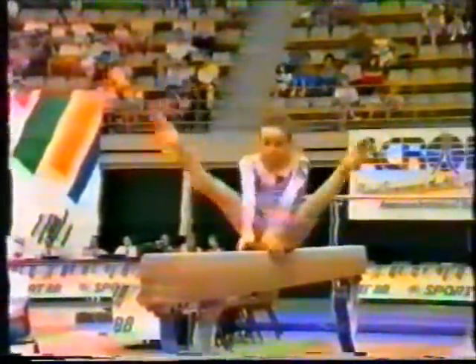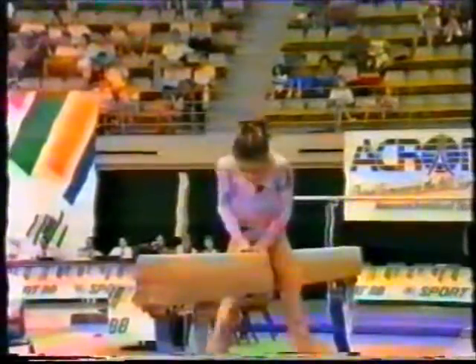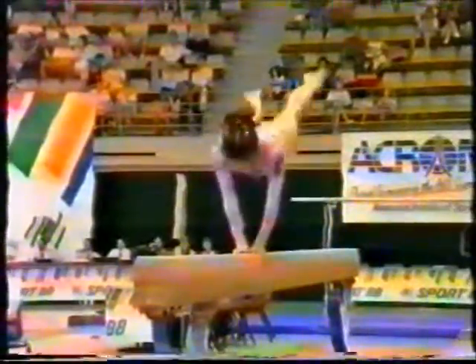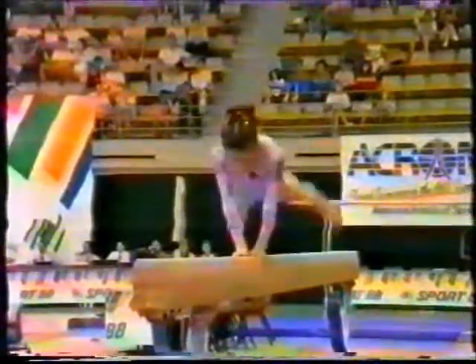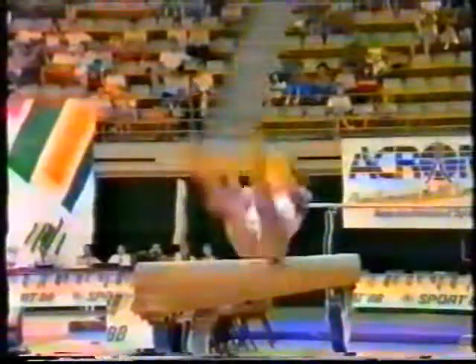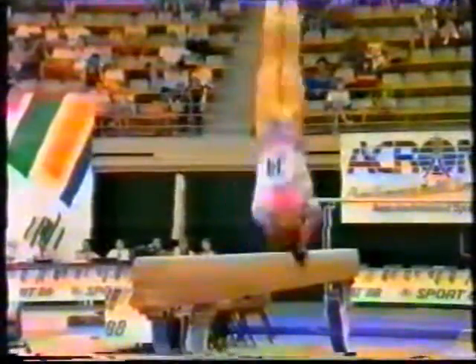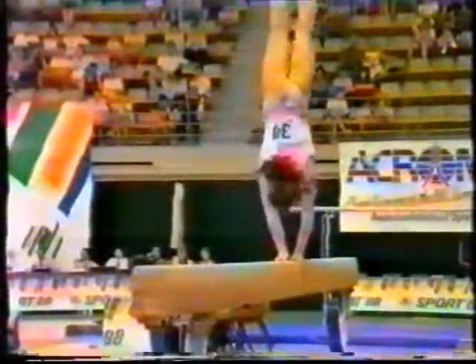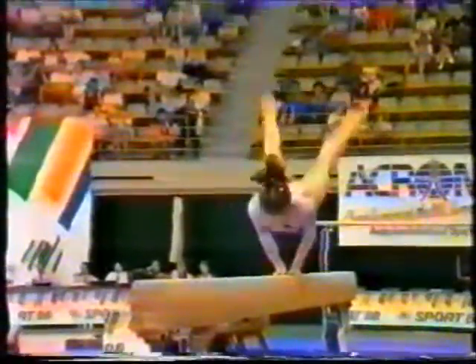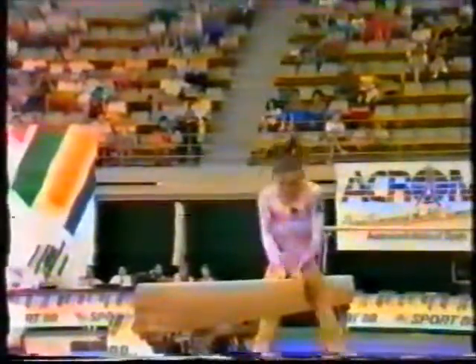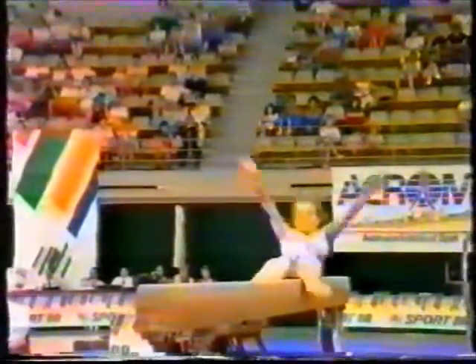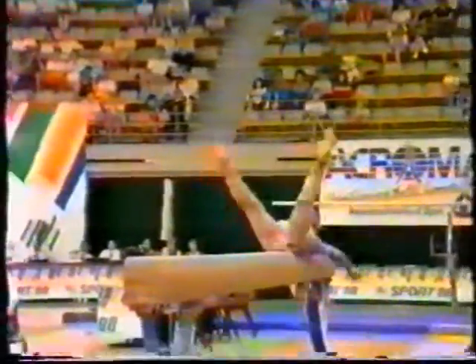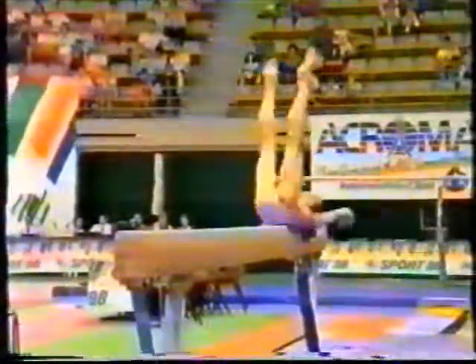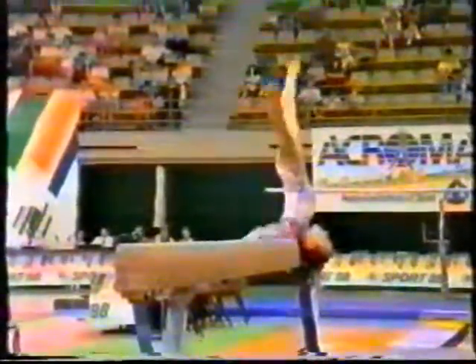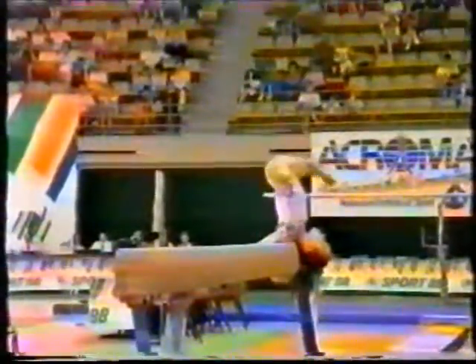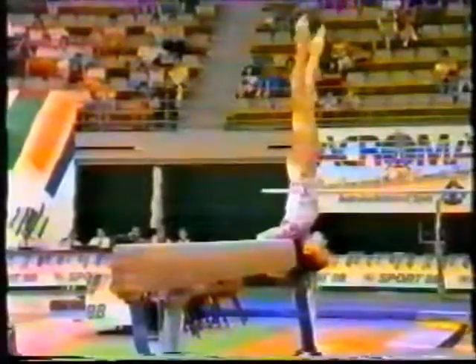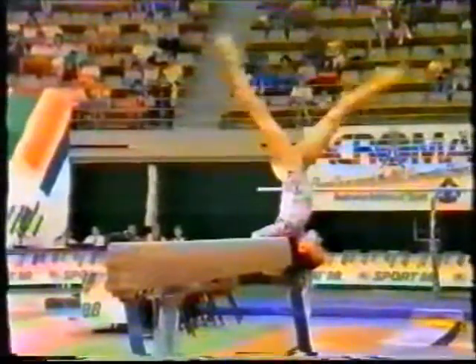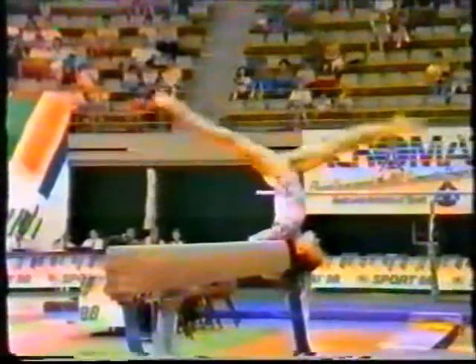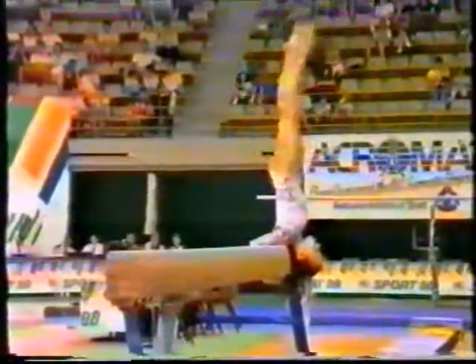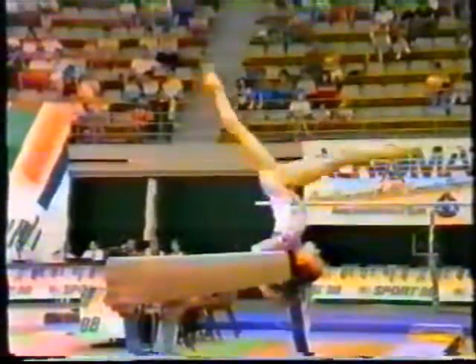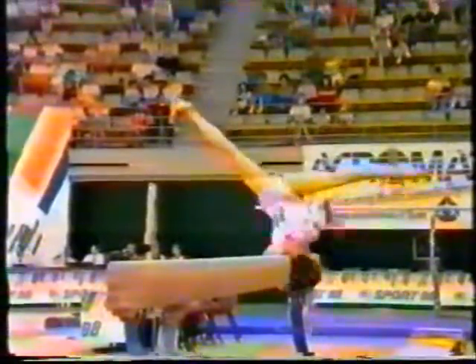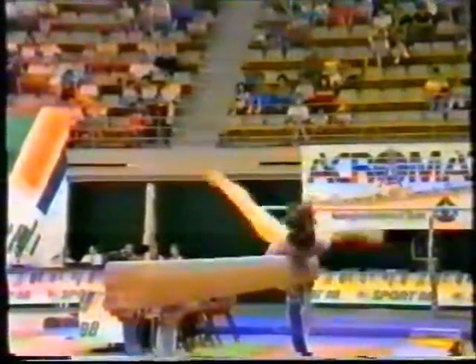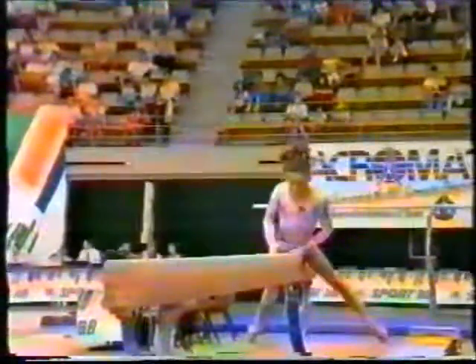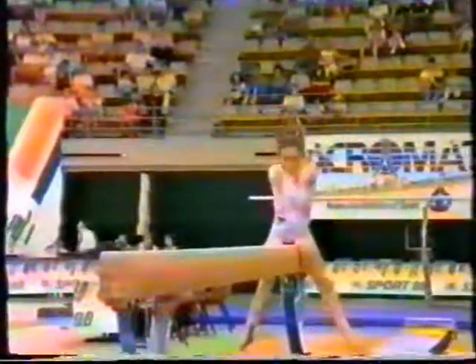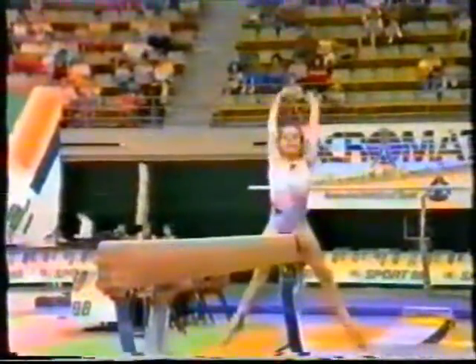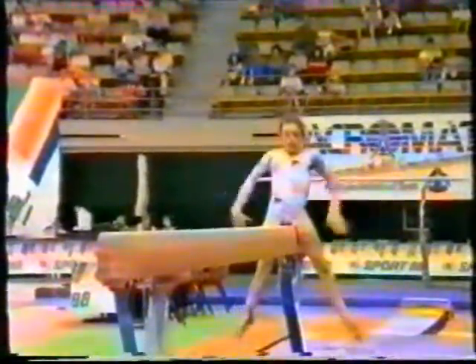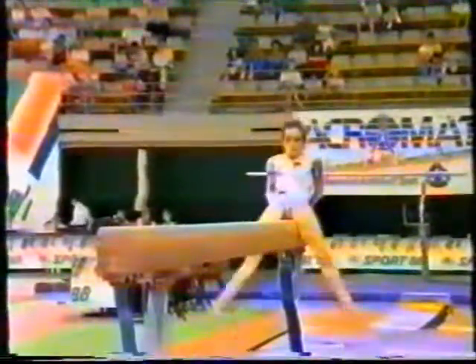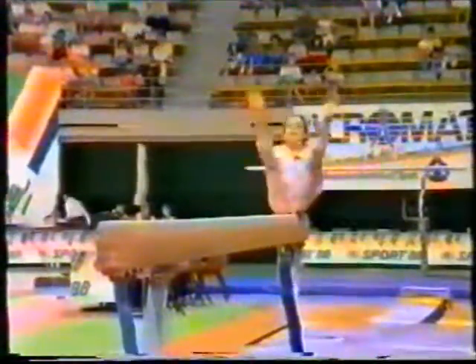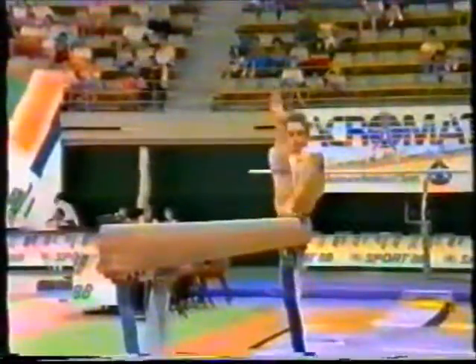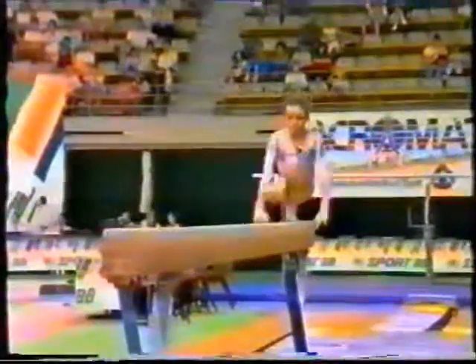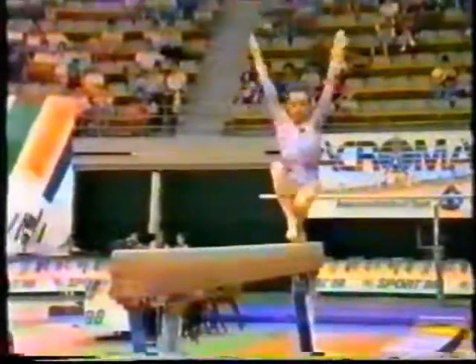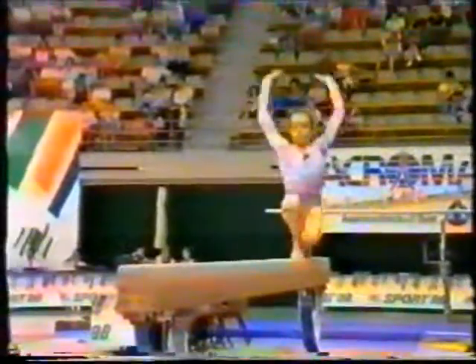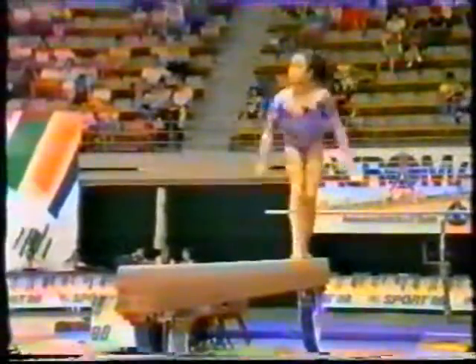Very confident for a young lady too. Very interesting movement — a roll half turn up the shoulder stand, made popular by the Romanians in the last year.